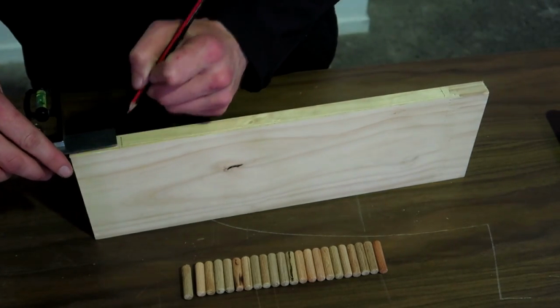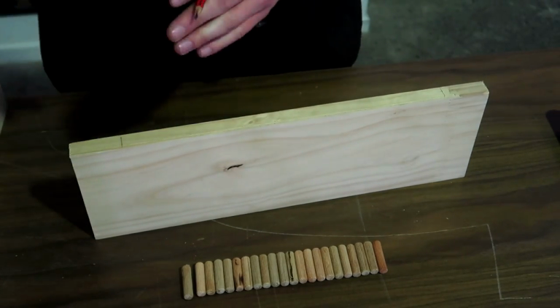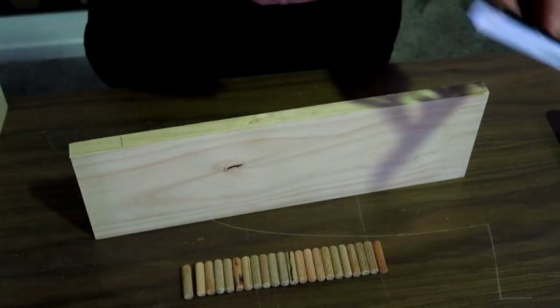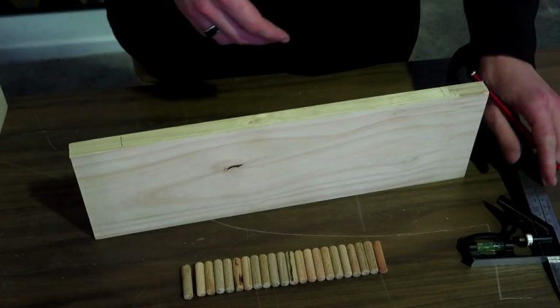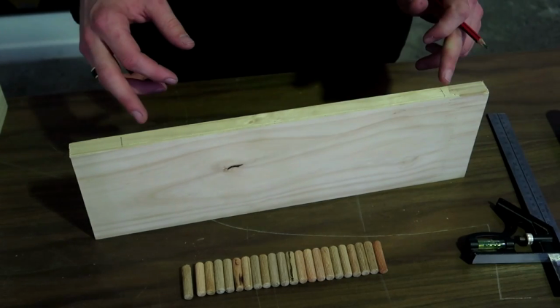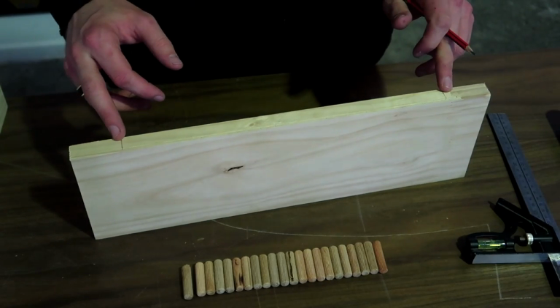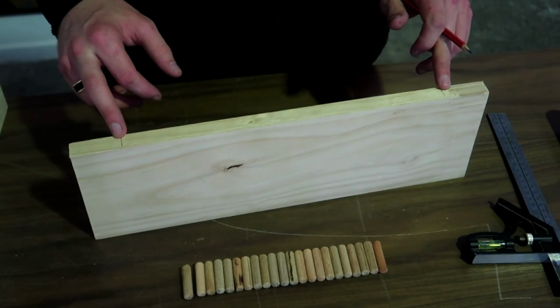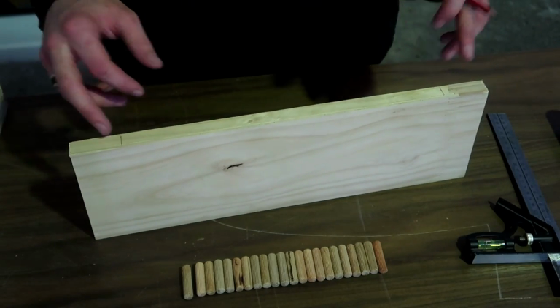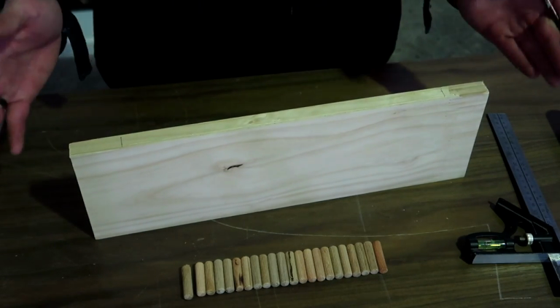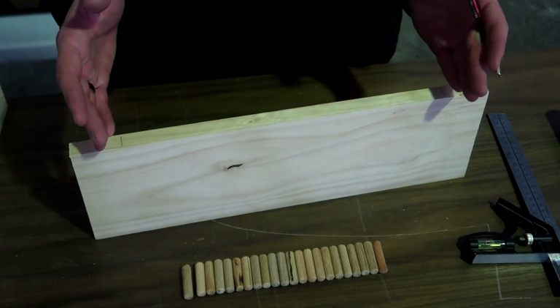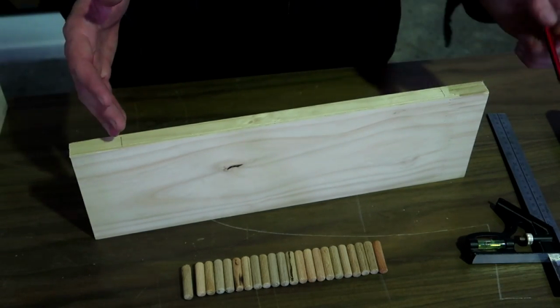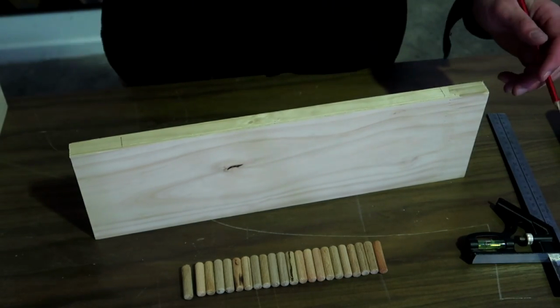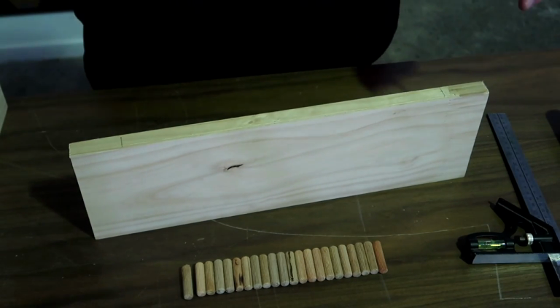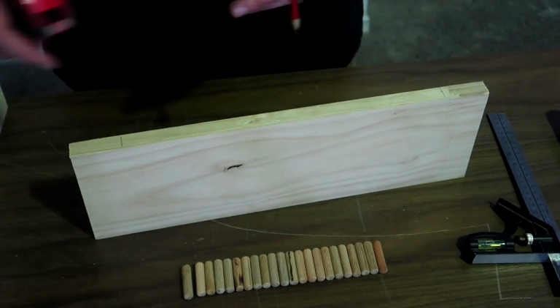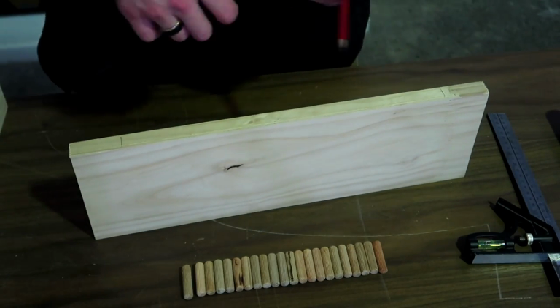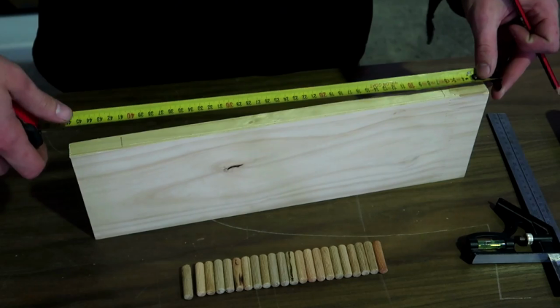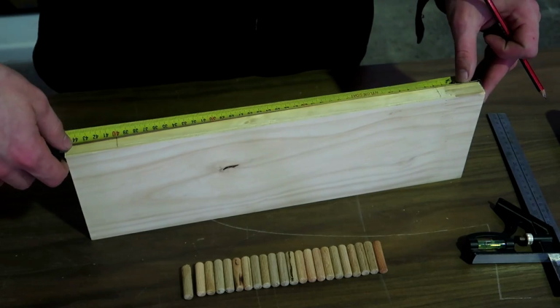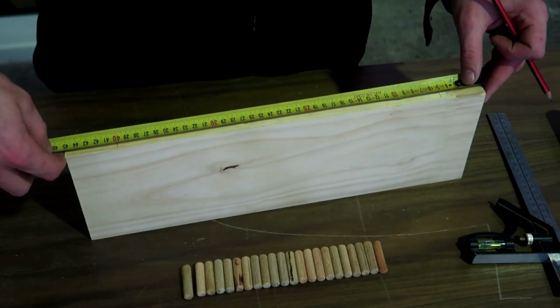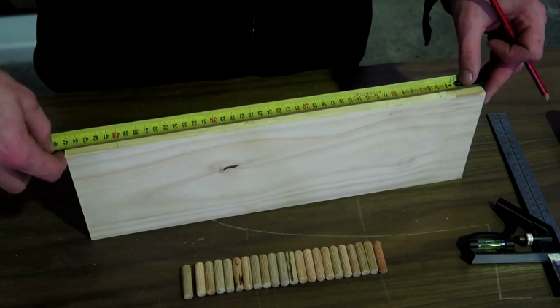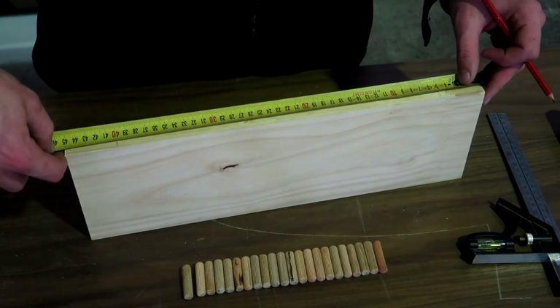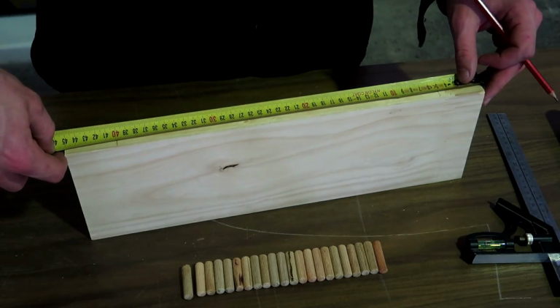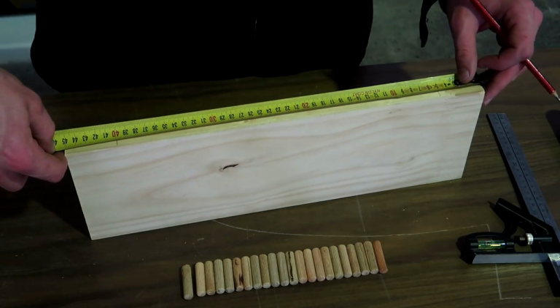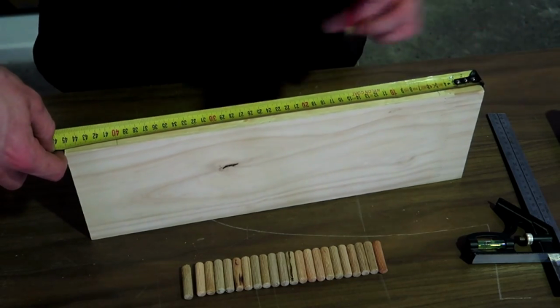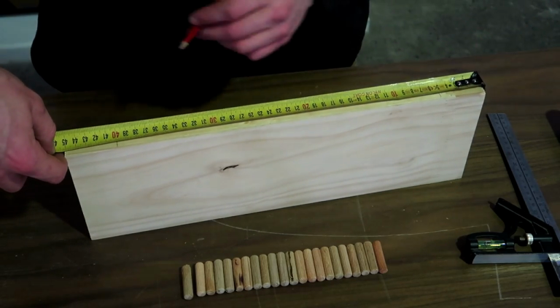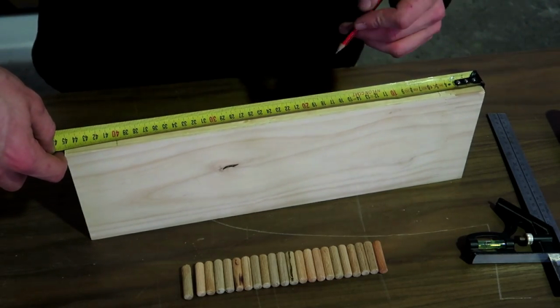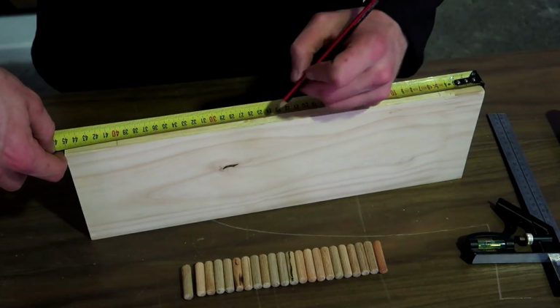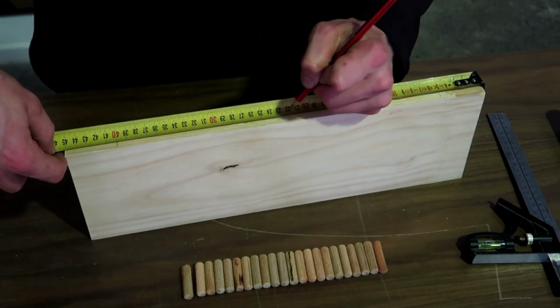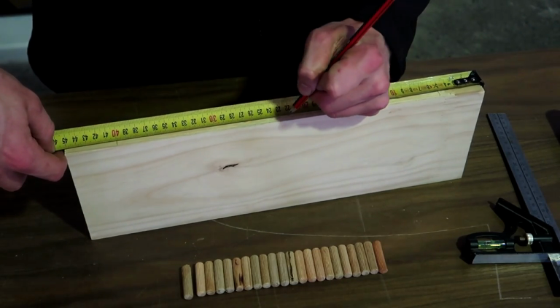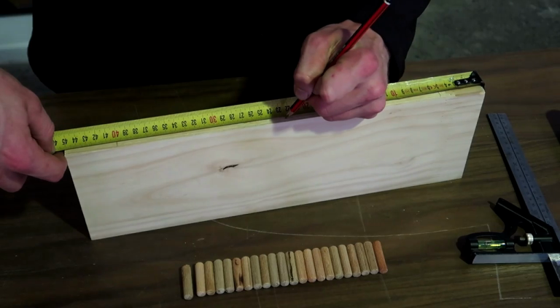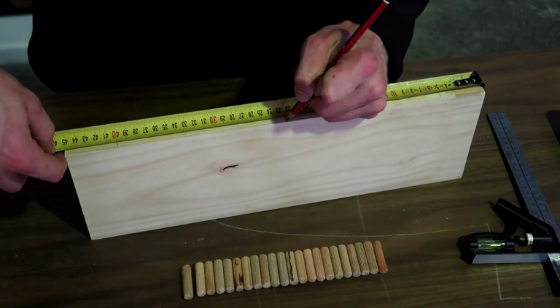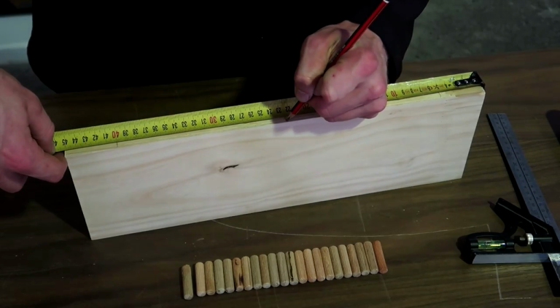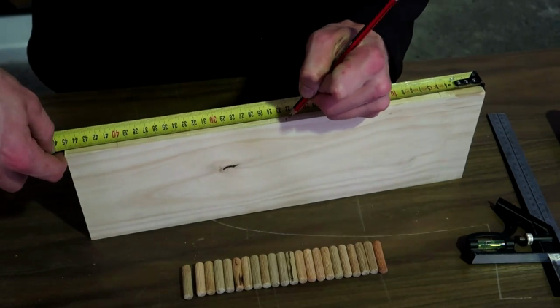I have two marks on the sides, a maximum of 50 millimeters from the side, and now I'm placing one in the center. I'm using 450 millimeters here so I'm going to 225.